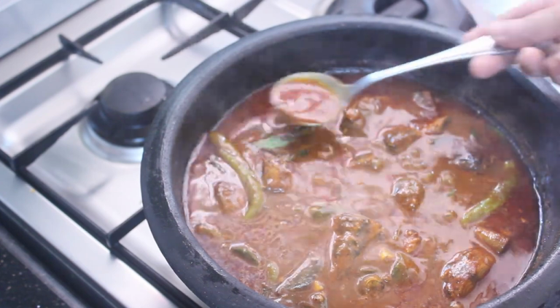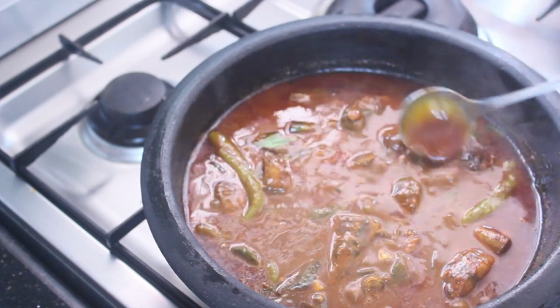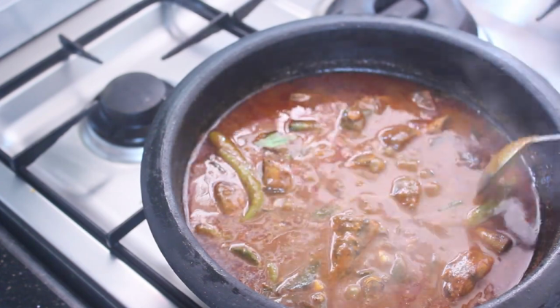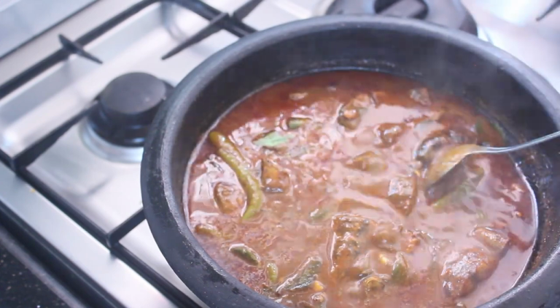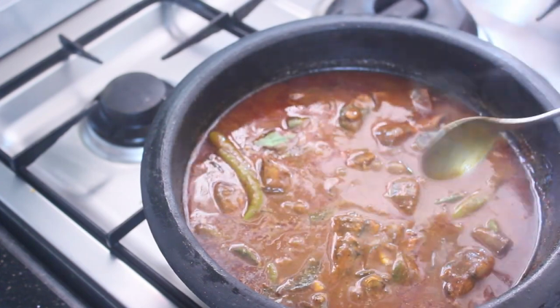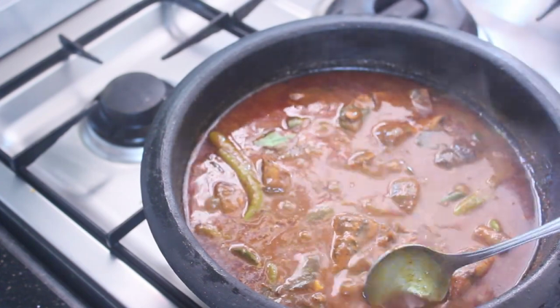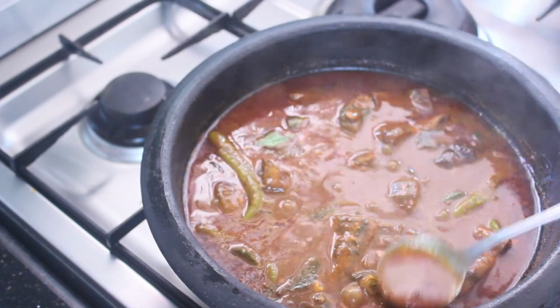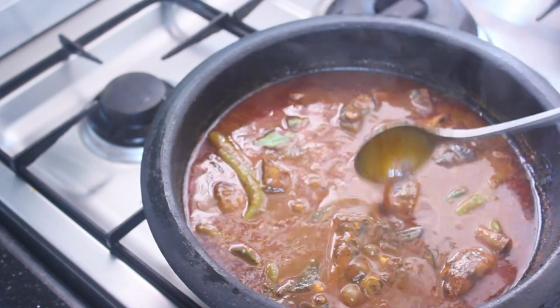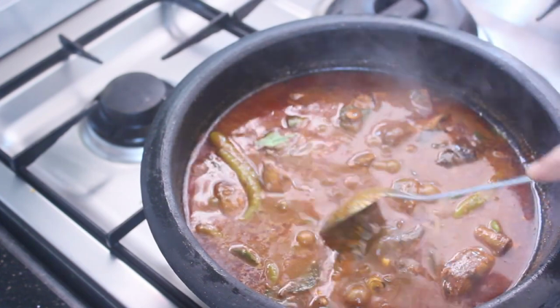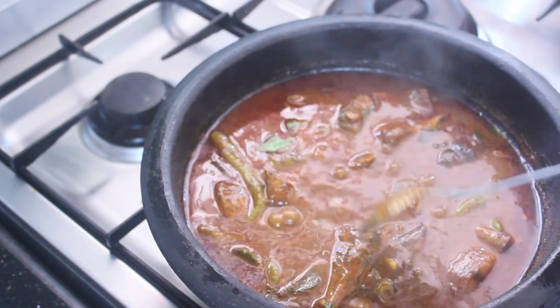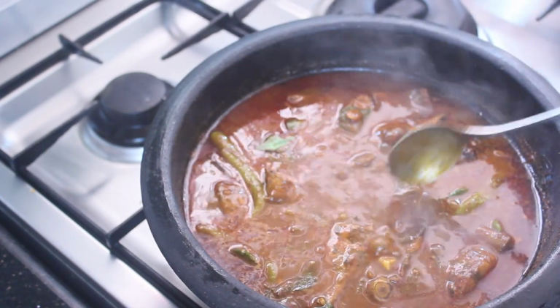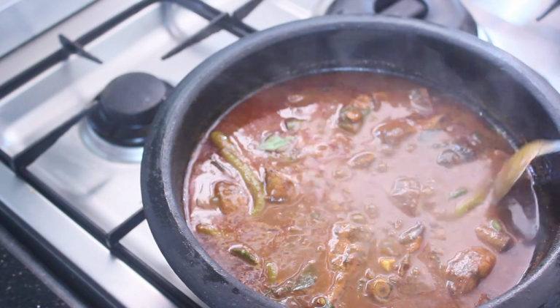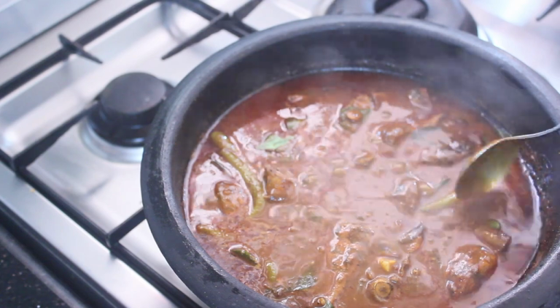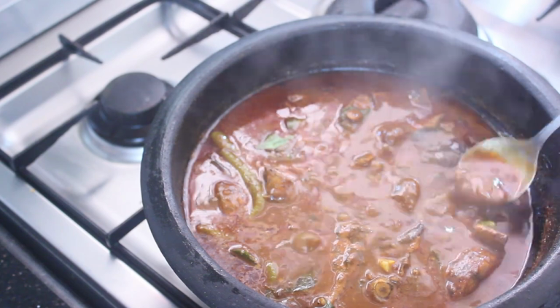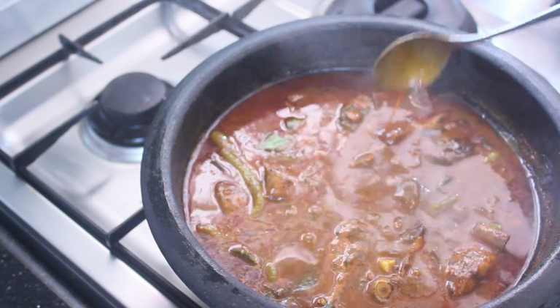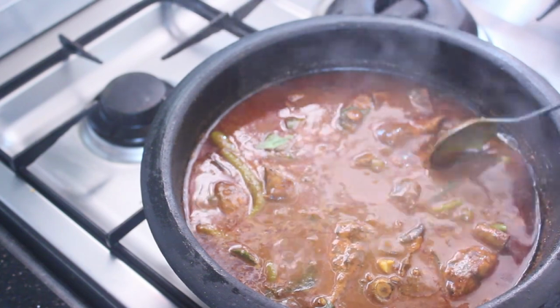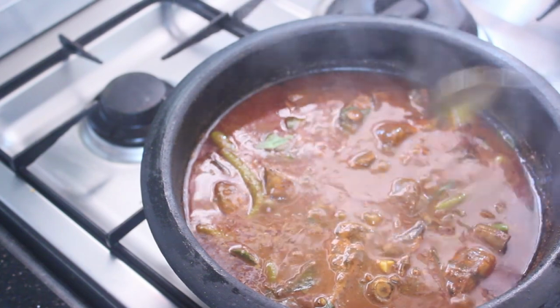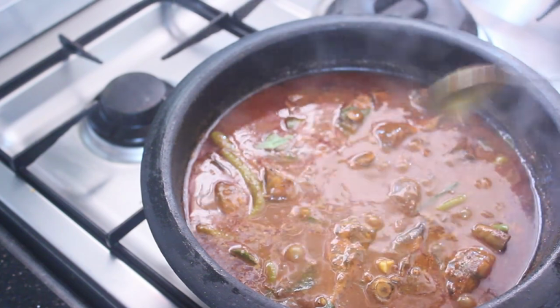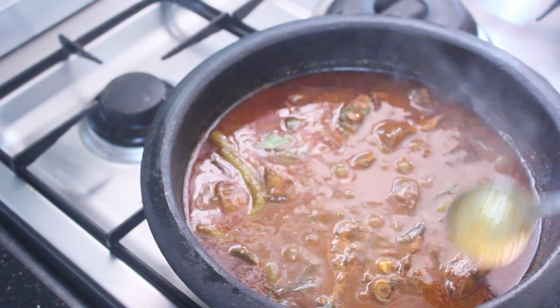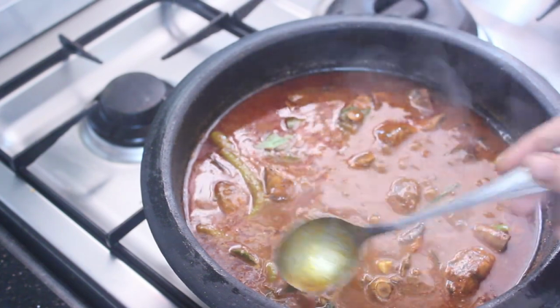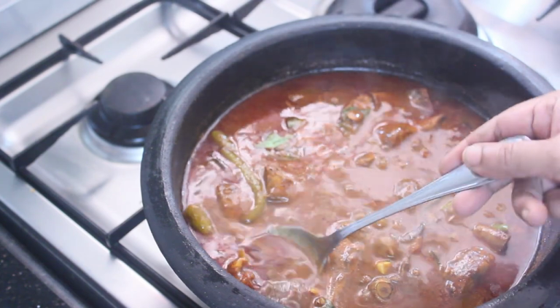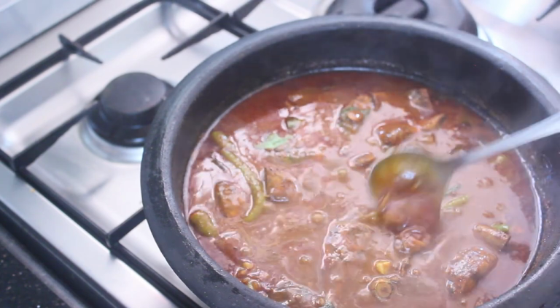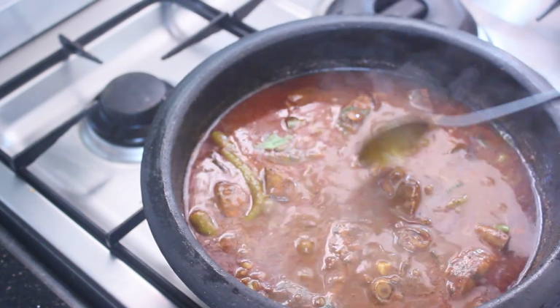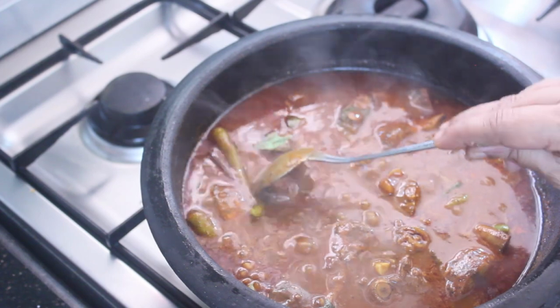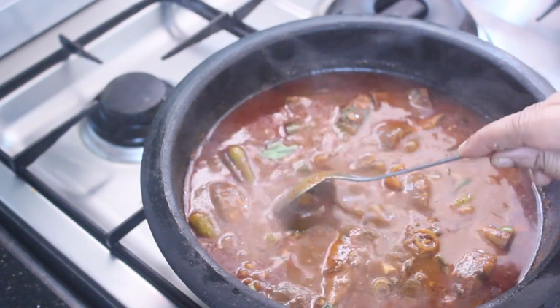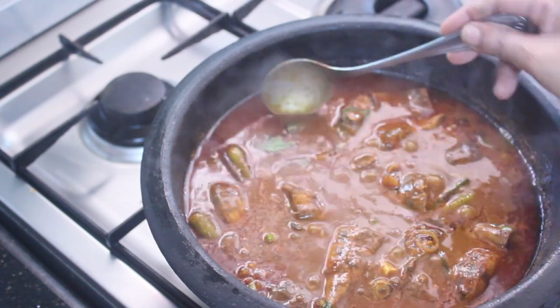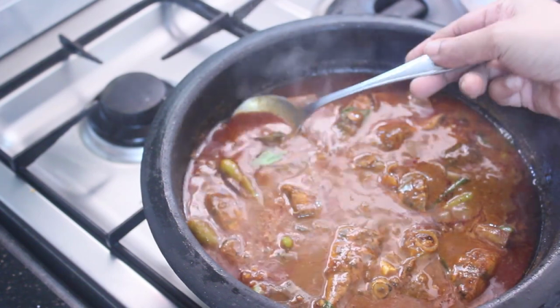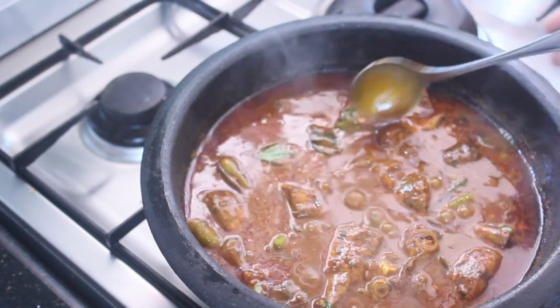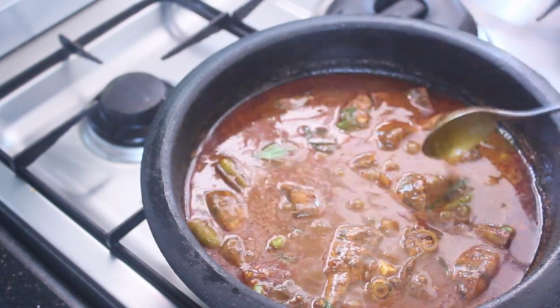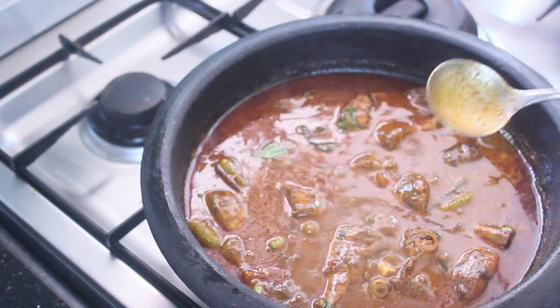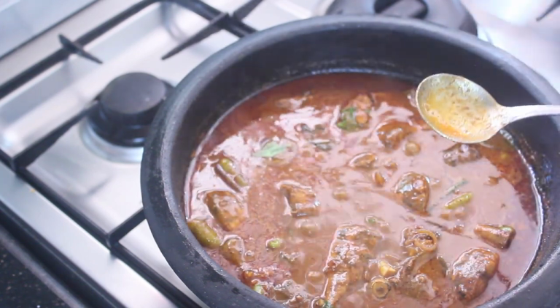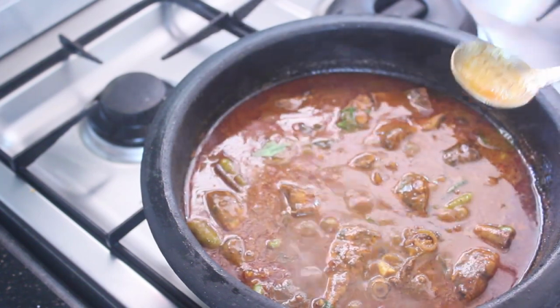We have to cook the recipe. We are ready to cook the tray. We will cook the tray and cook the tray. Thank you.